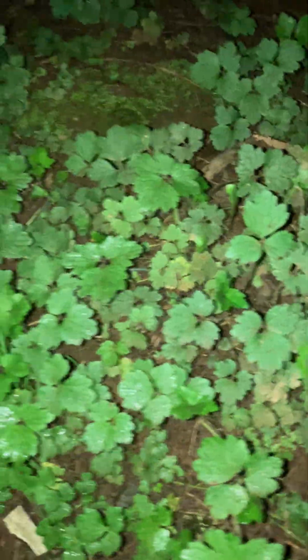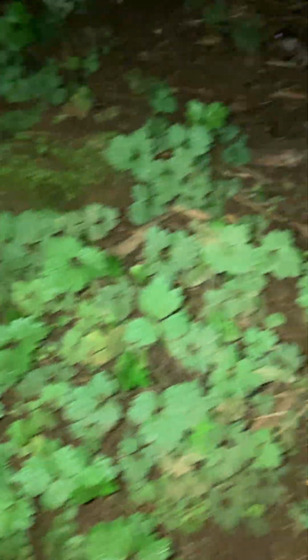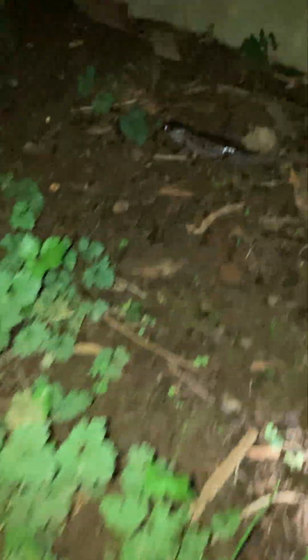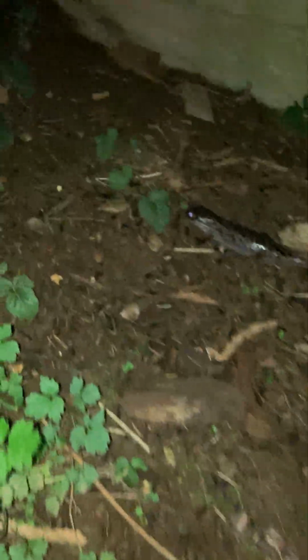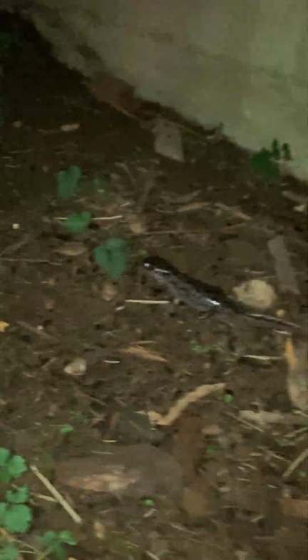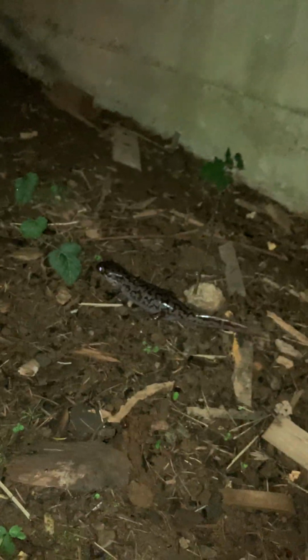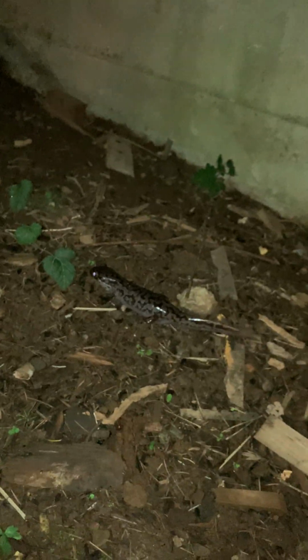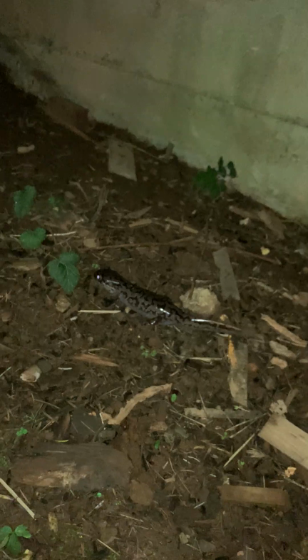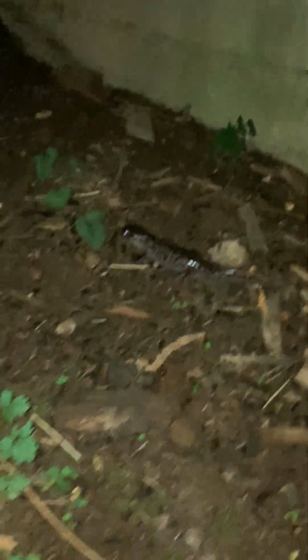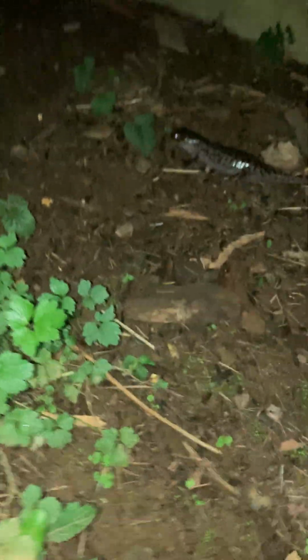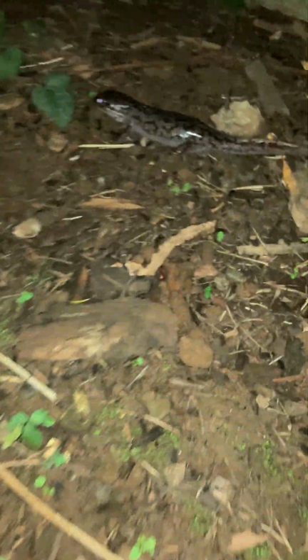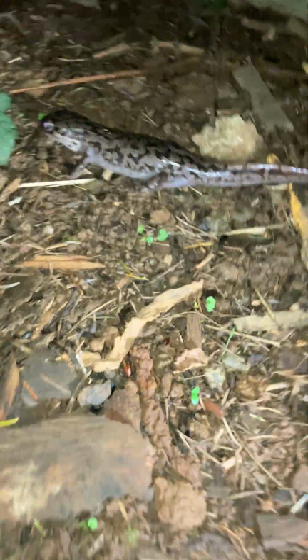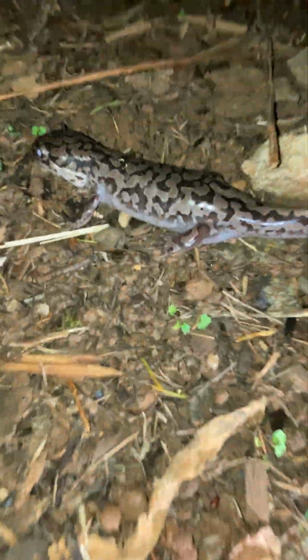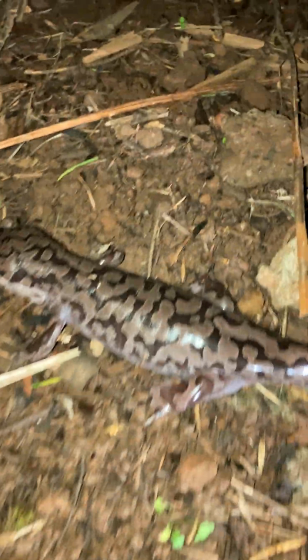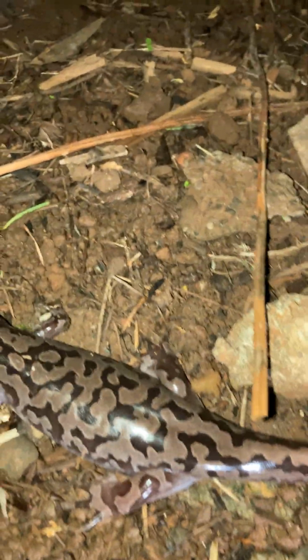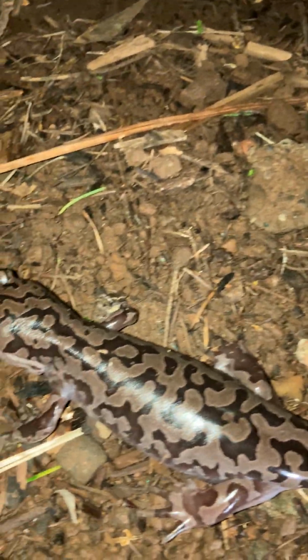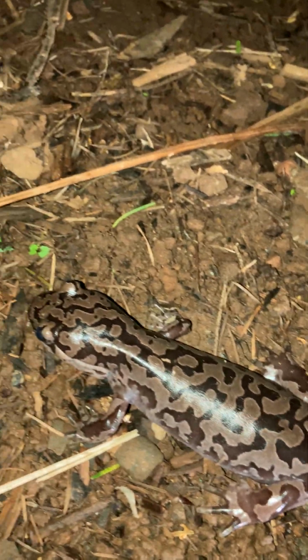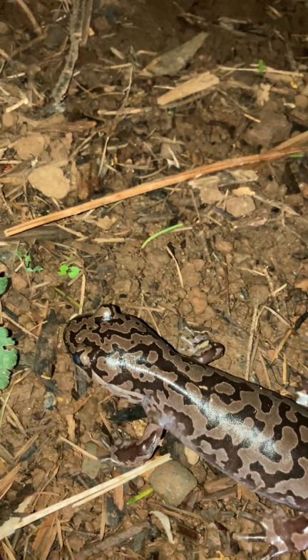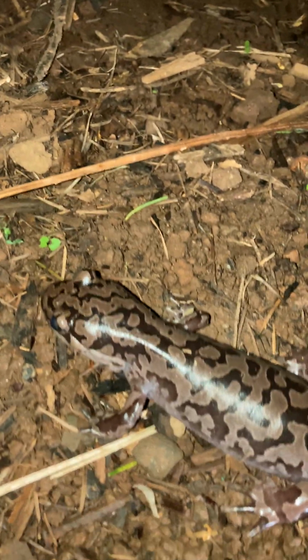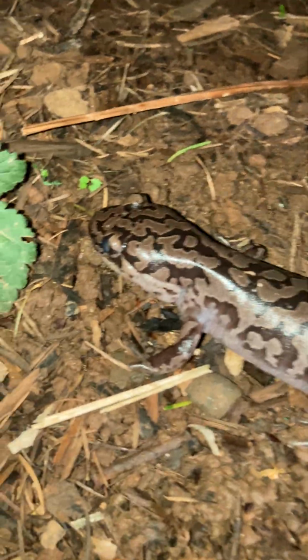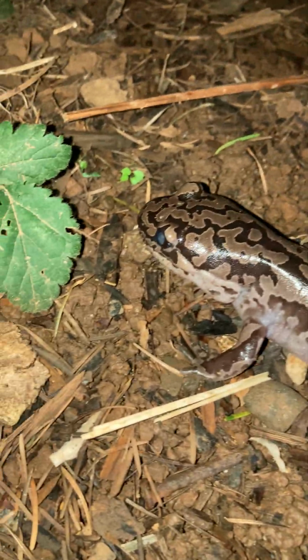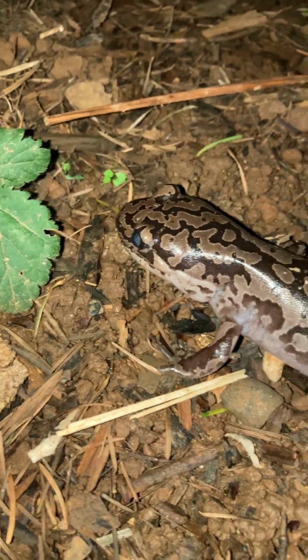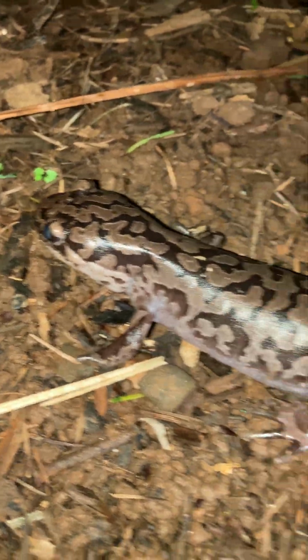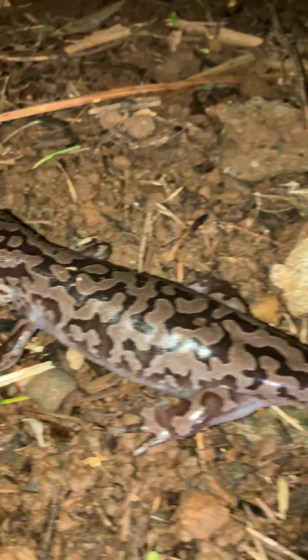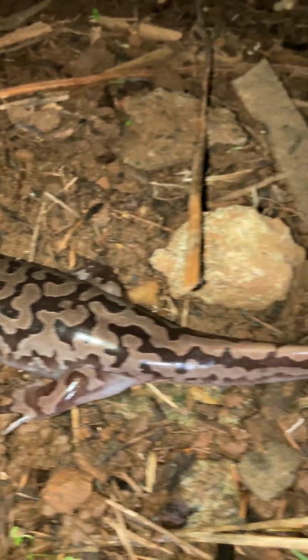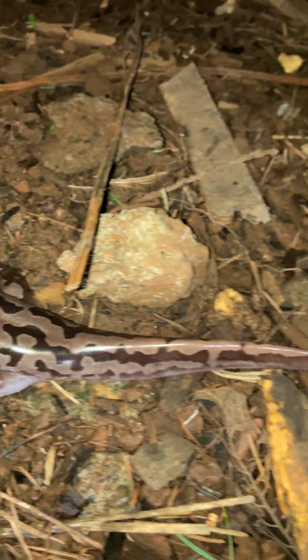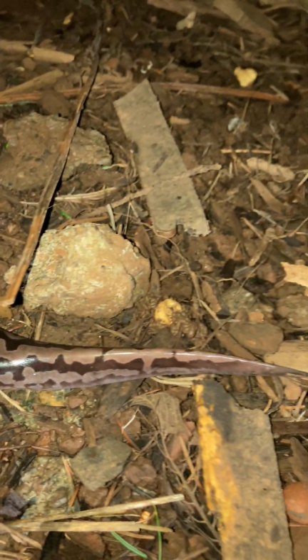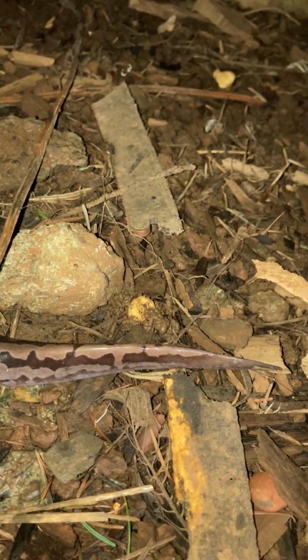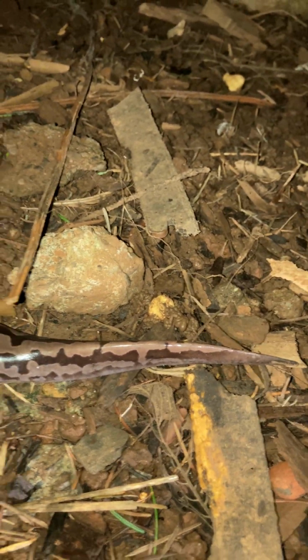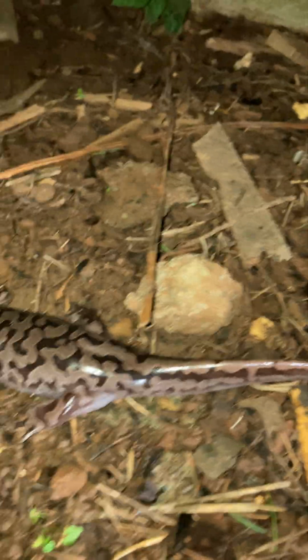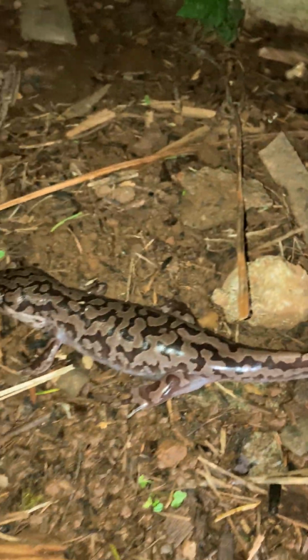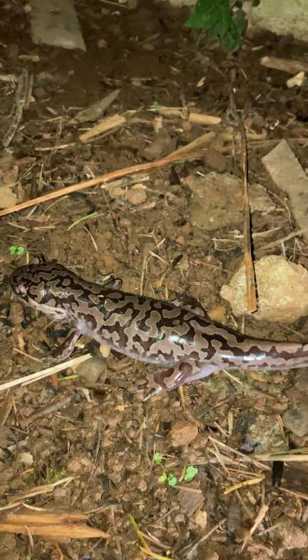Thanks for watching! If you guys know the actual name of this salamander, I'm totally curious — please leave it in the comments.